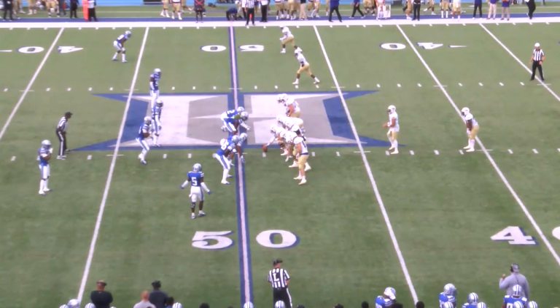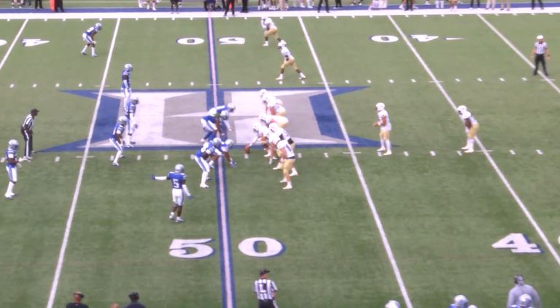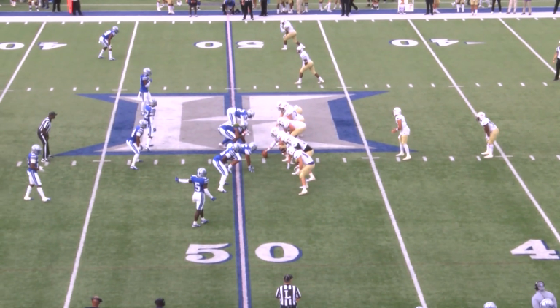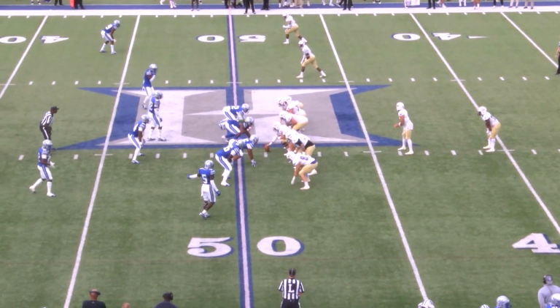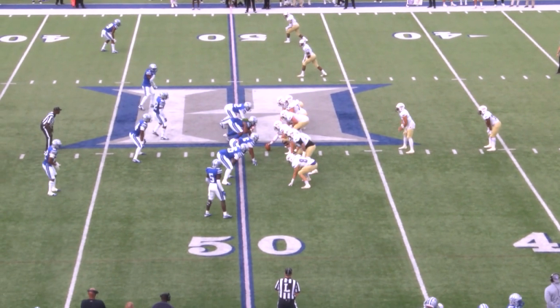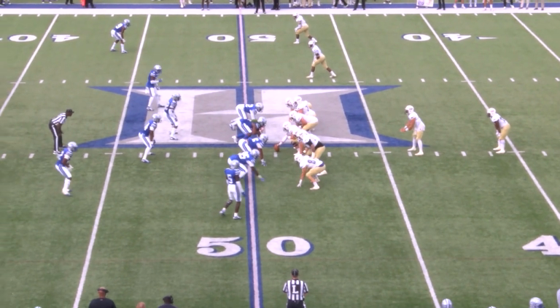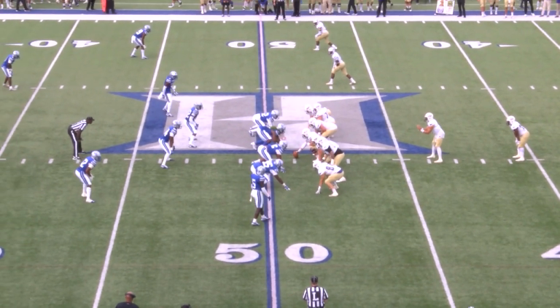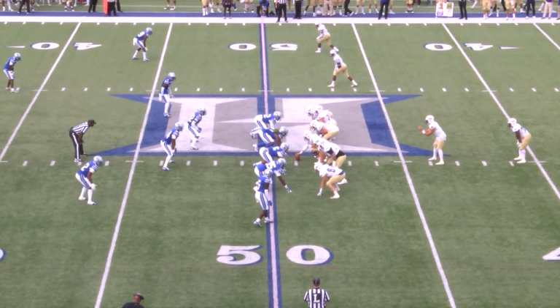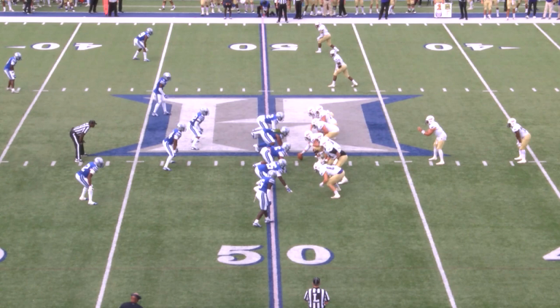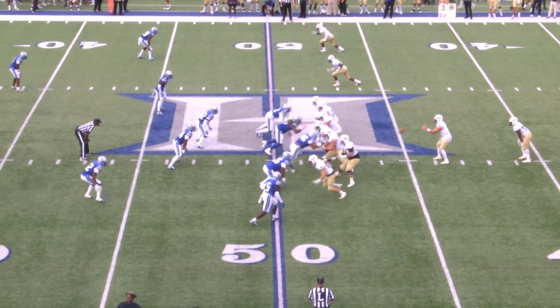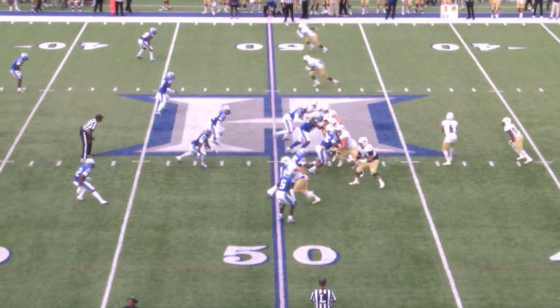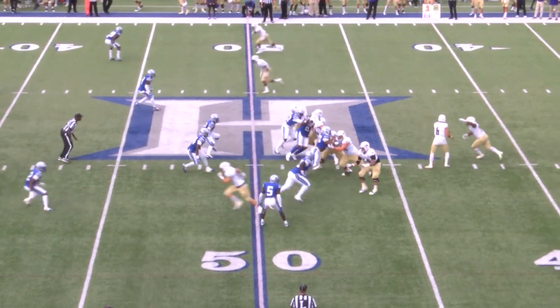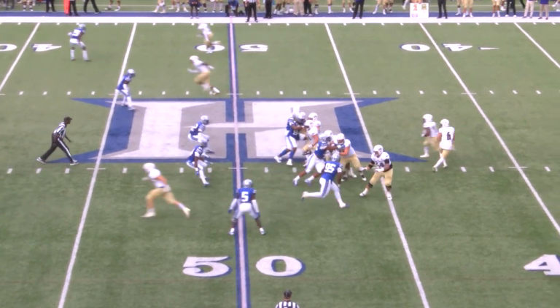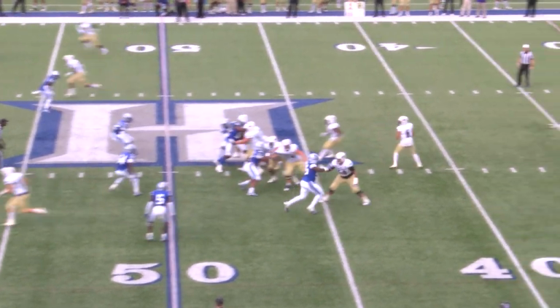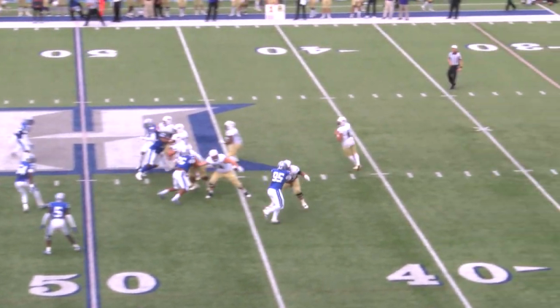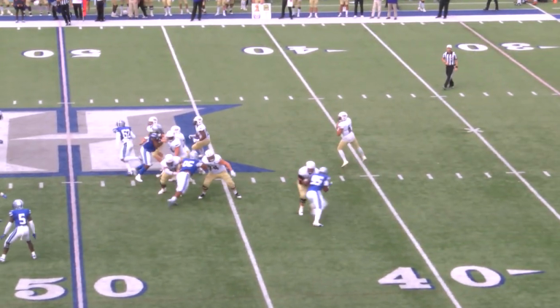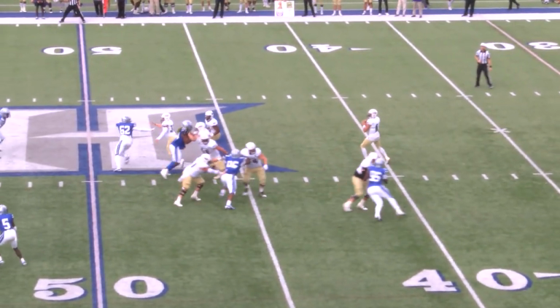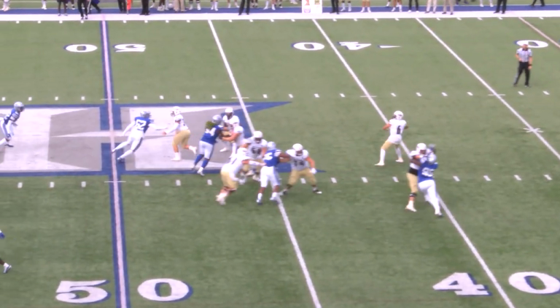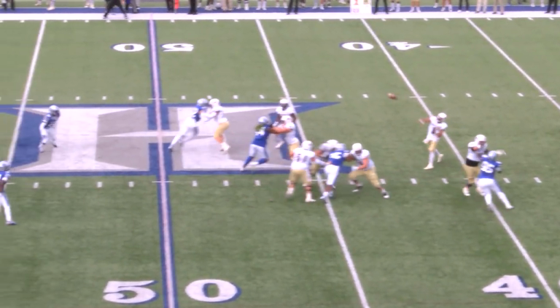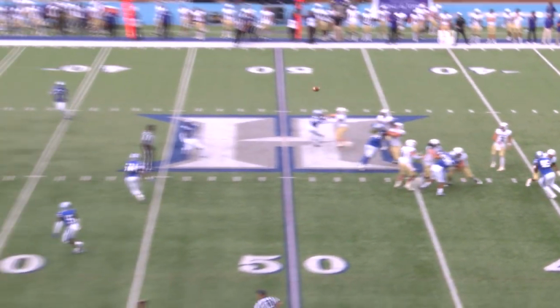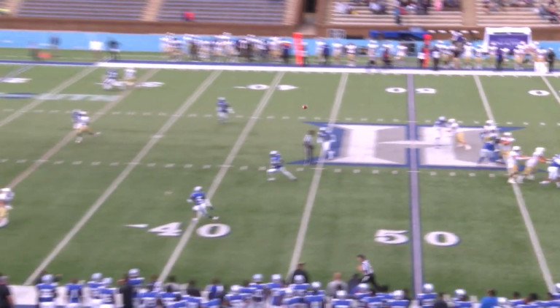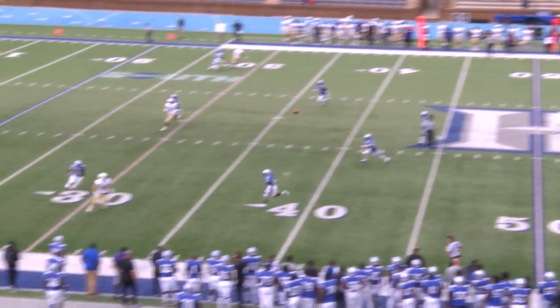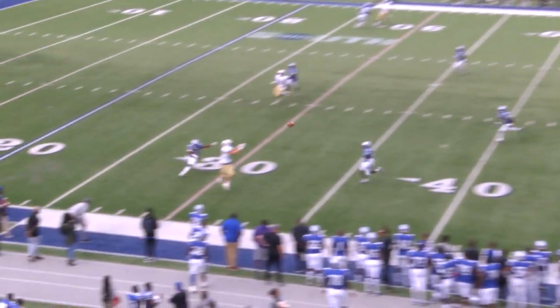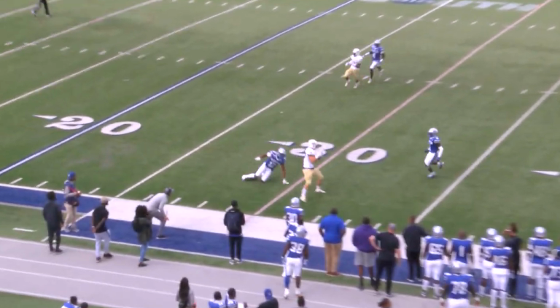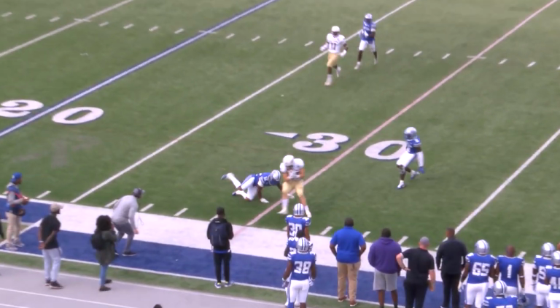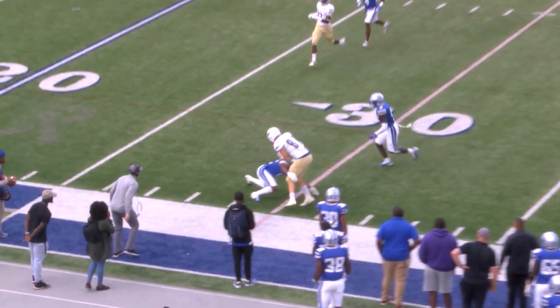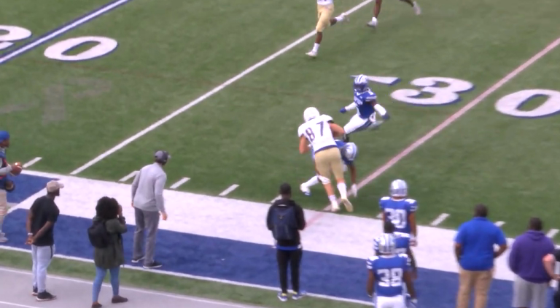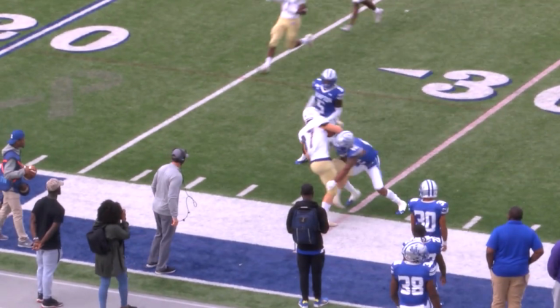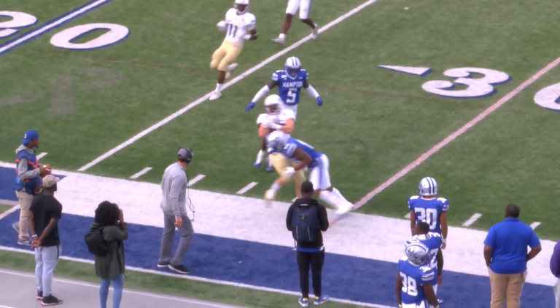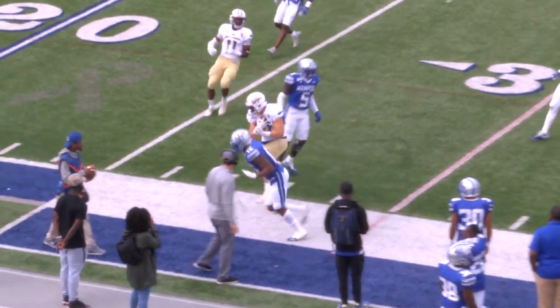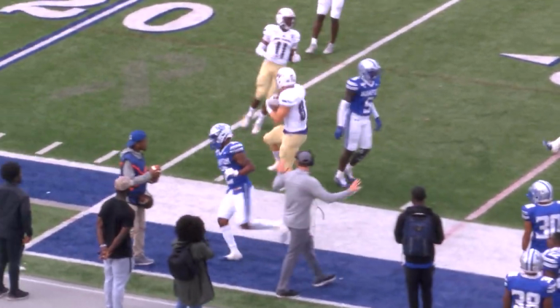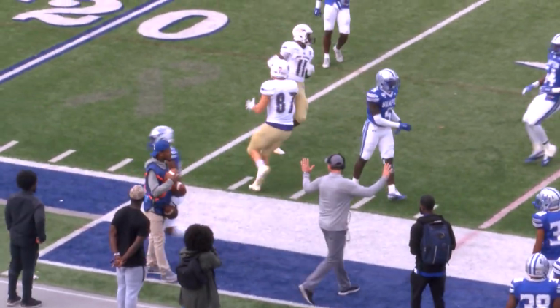First and 10 from the North Alabama 49 on the left hash. Lopez — play action fake, eyes down the field, takes a shot down the field. Has Swan at the 30. Swan knocked out of bounds.